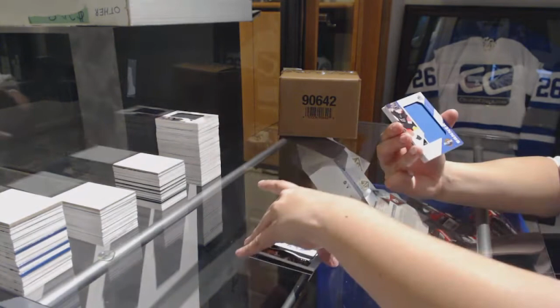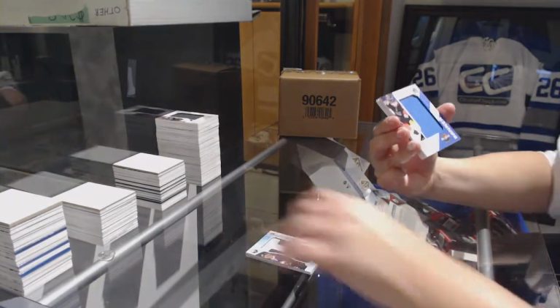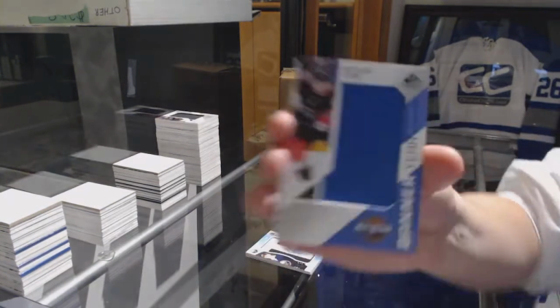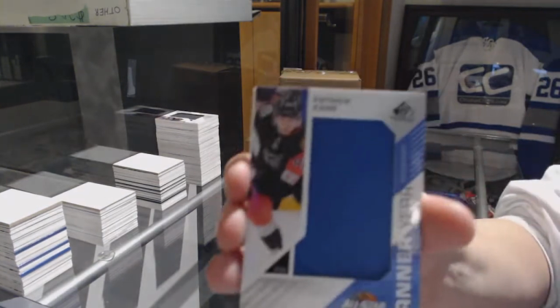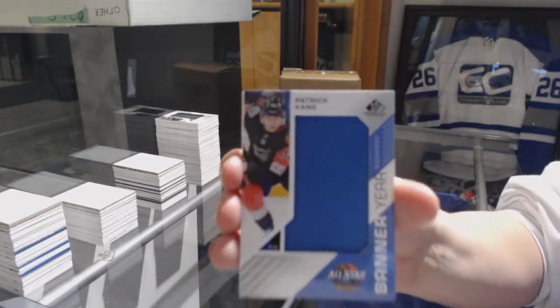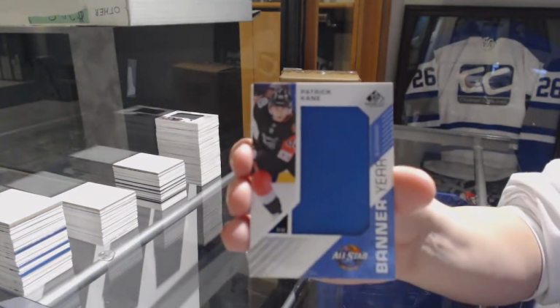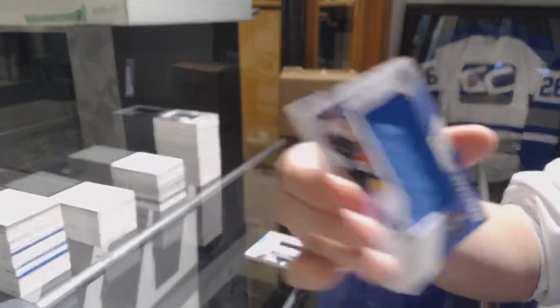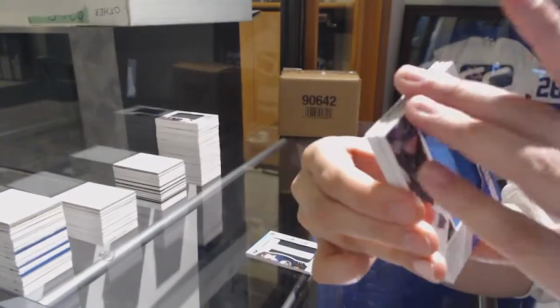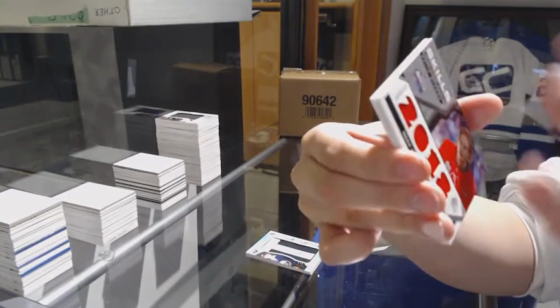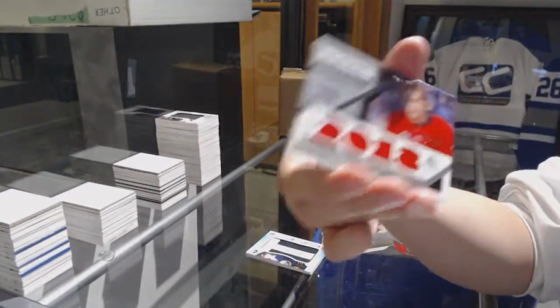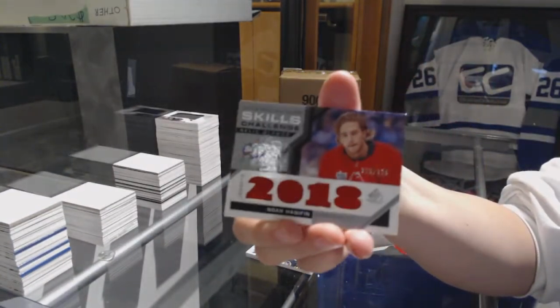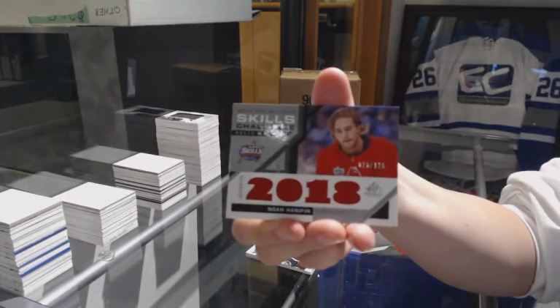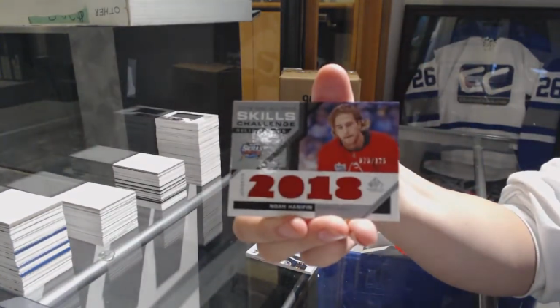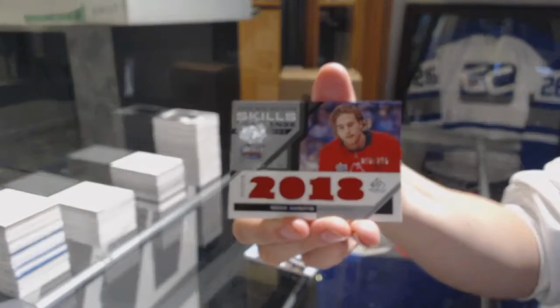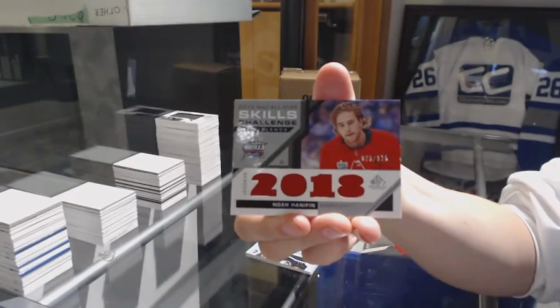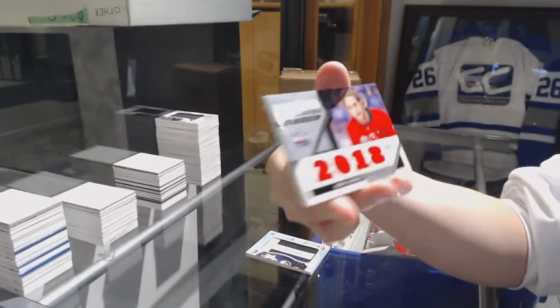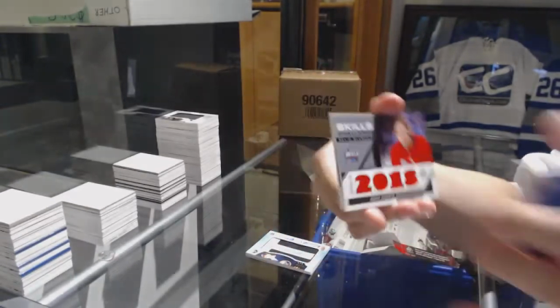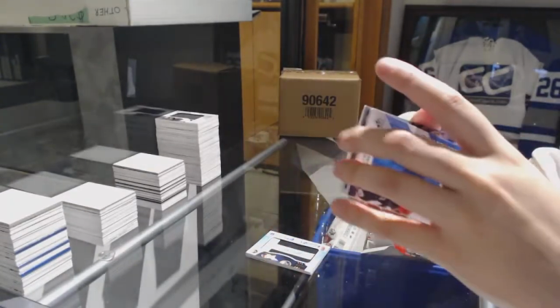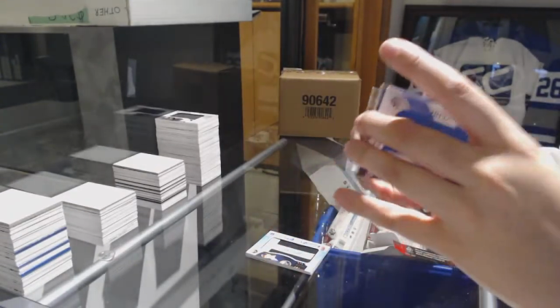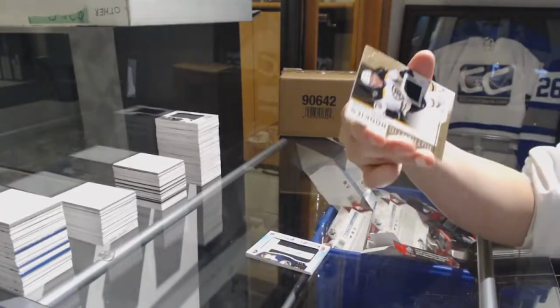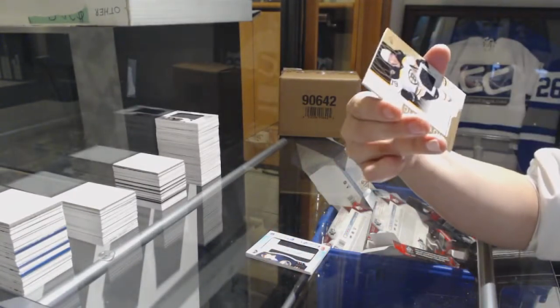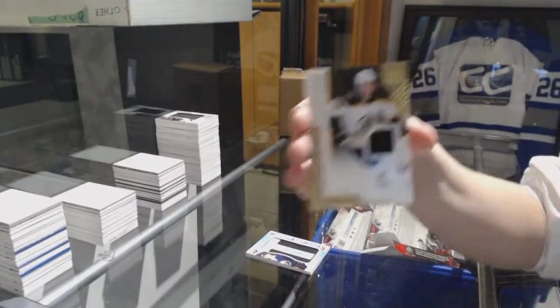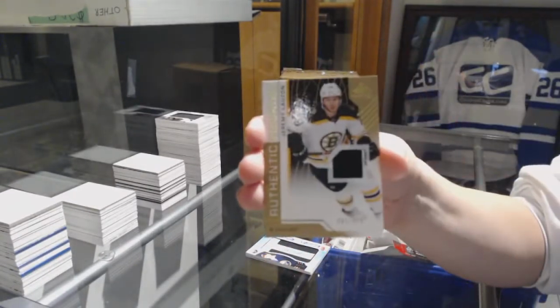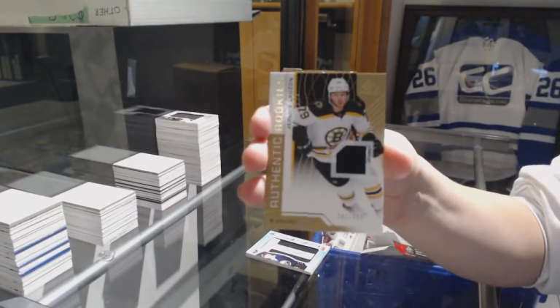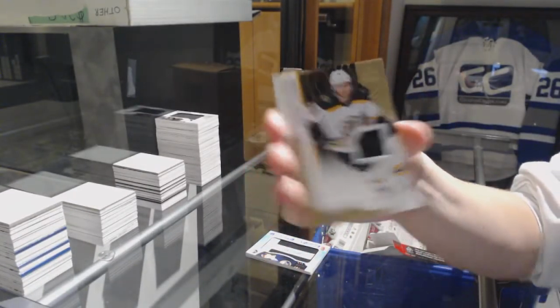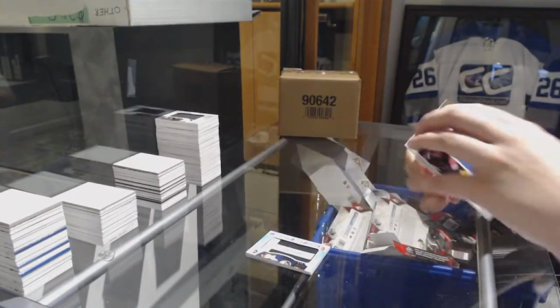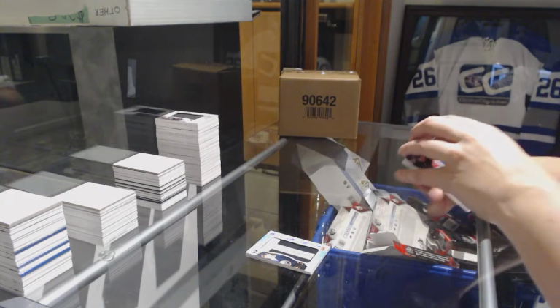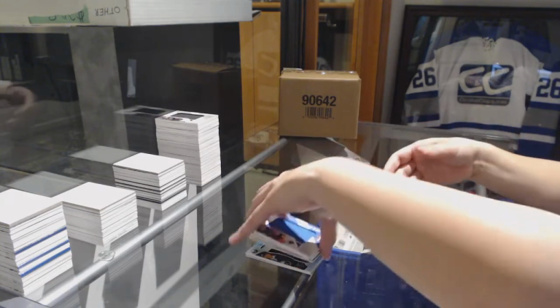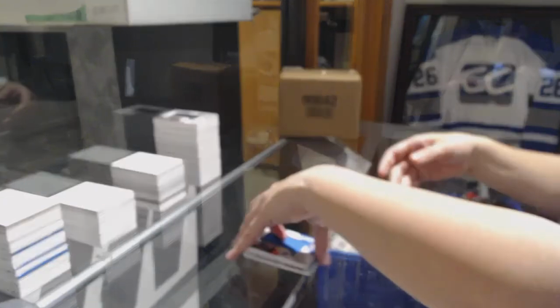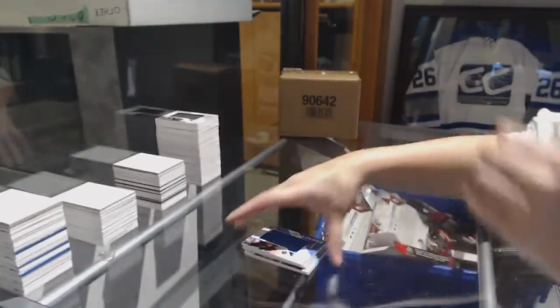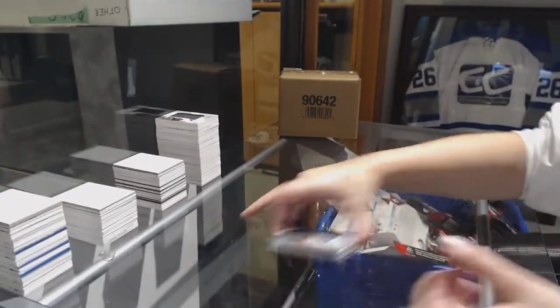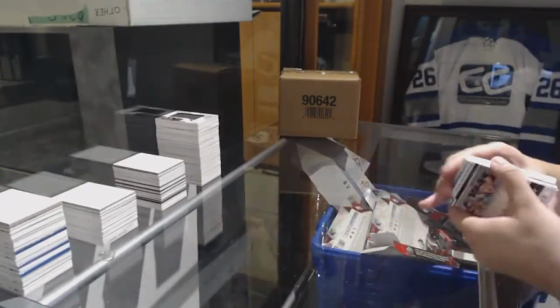Banner Year of Patrick Kane for the Chicago Blackhawks. Skills jersey for the Carolina Hurricanes, Noah Hanifin. And number to 499 Jeremy Lauzon for the Boston Bruins rookie jersey.